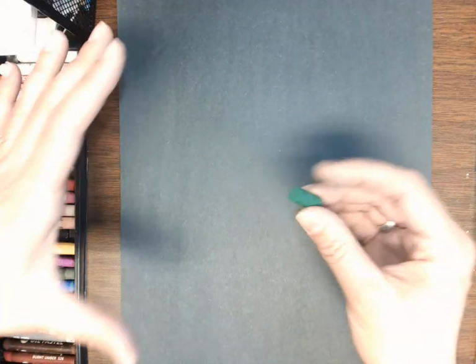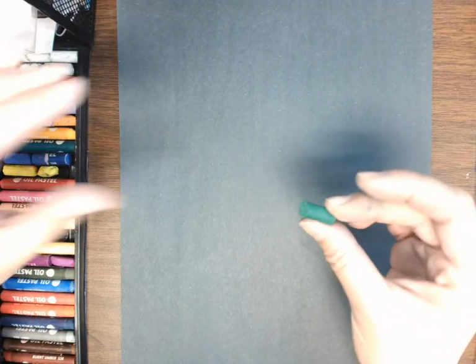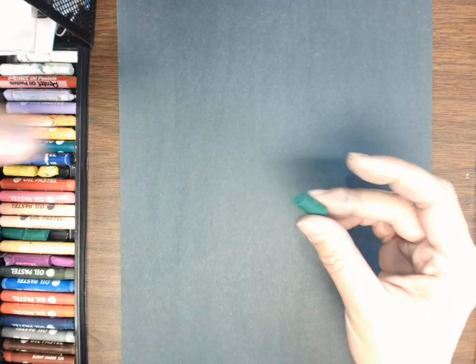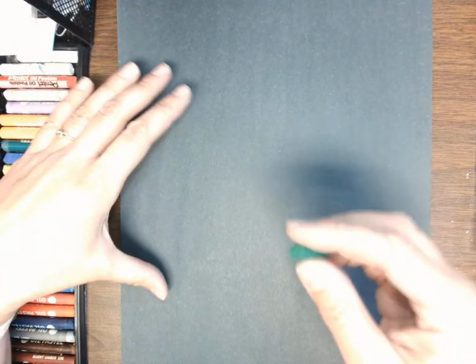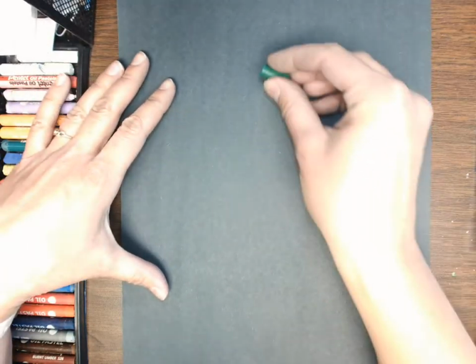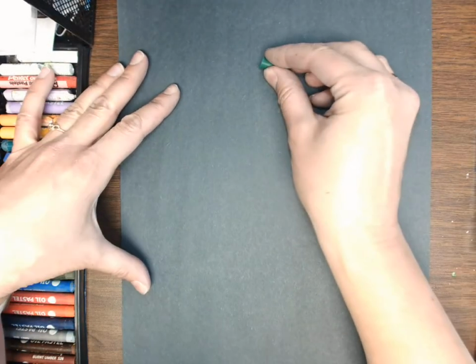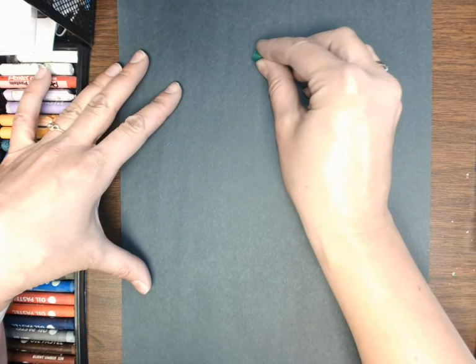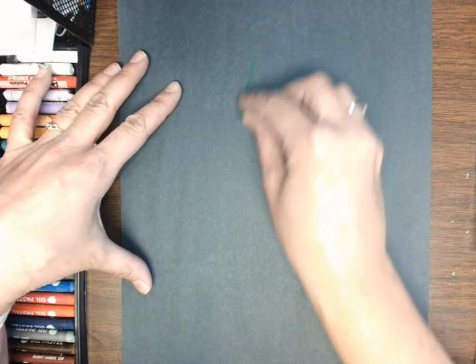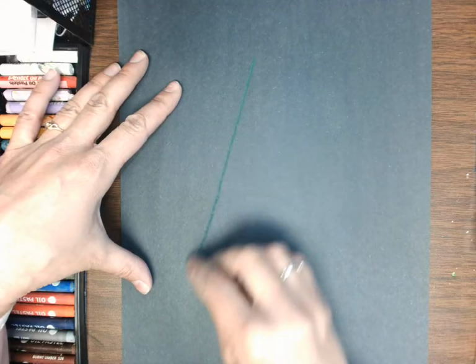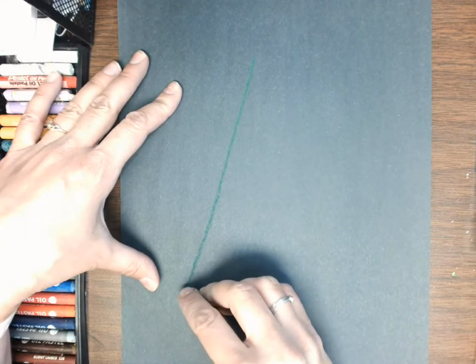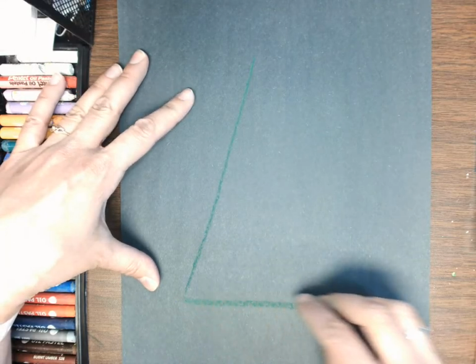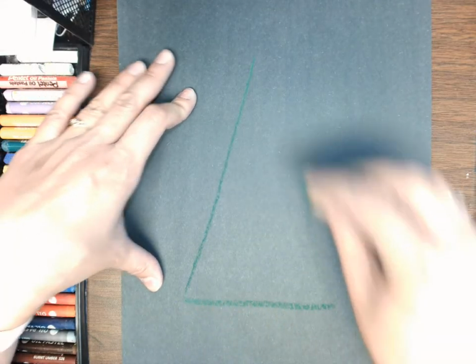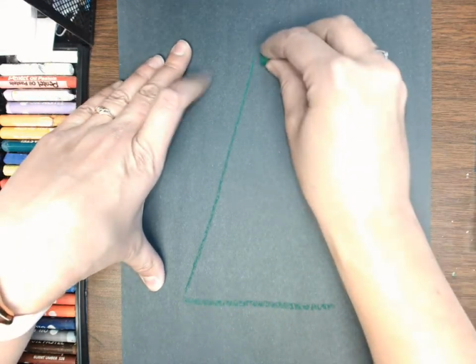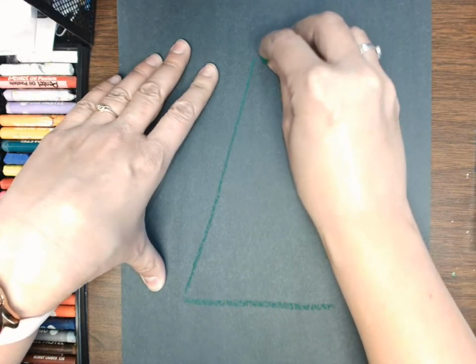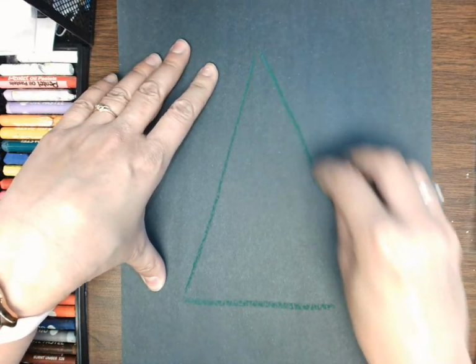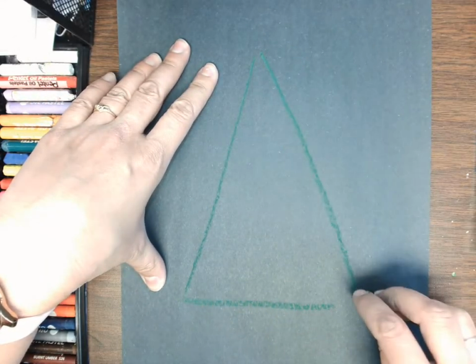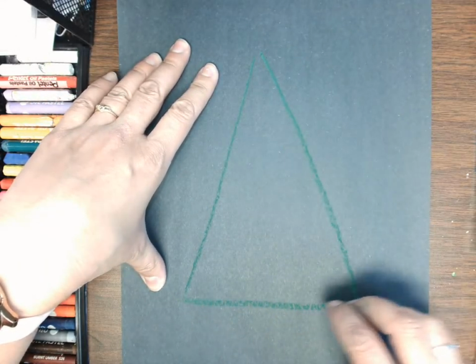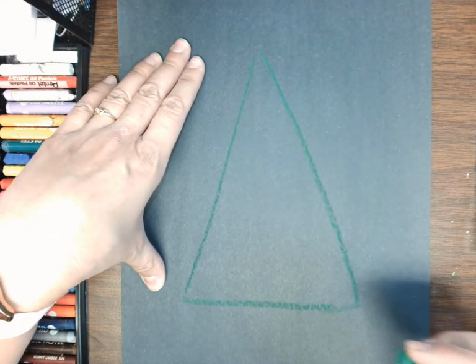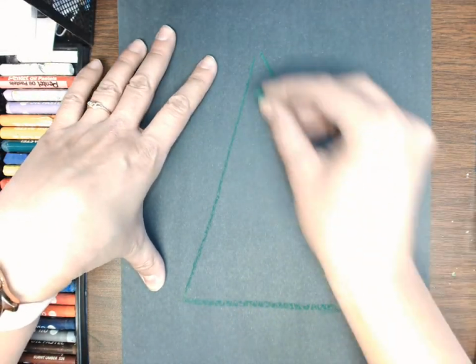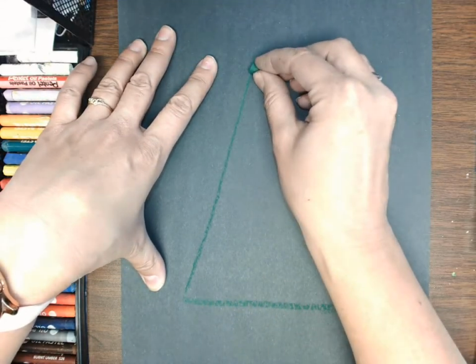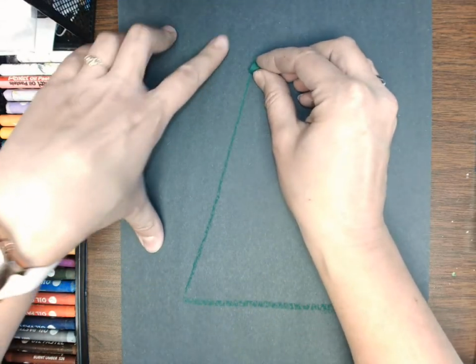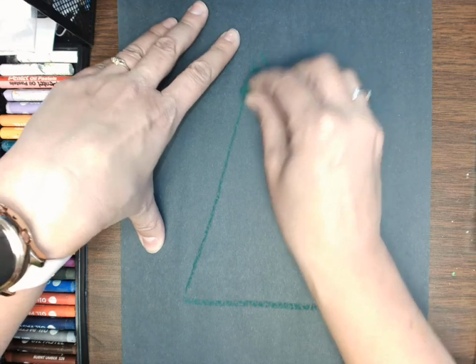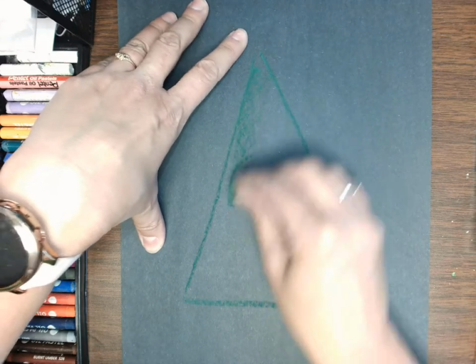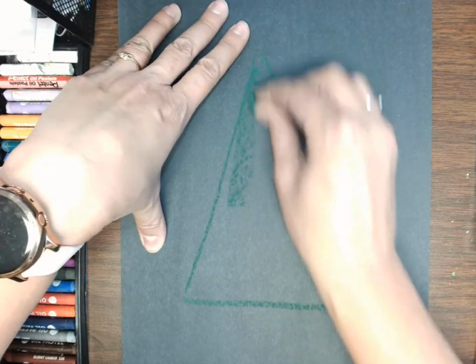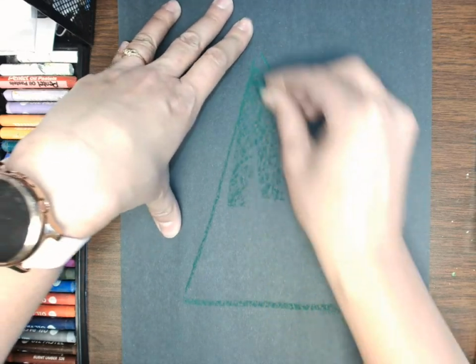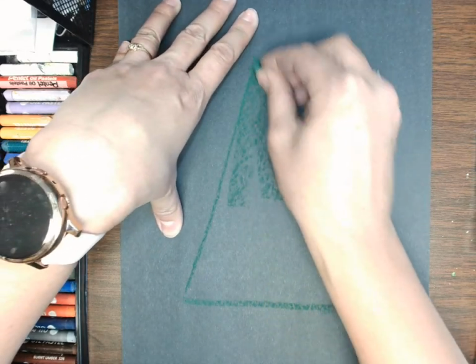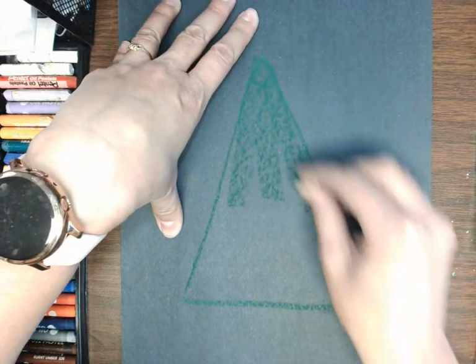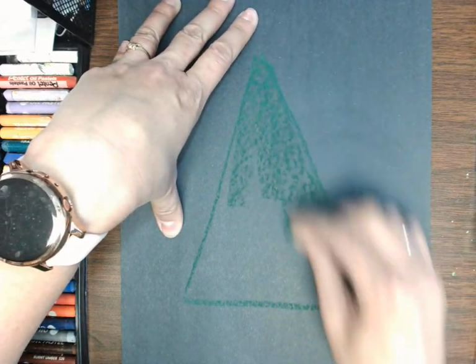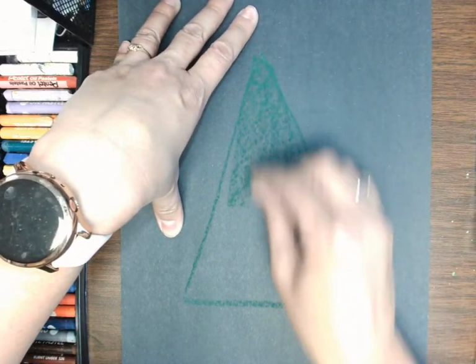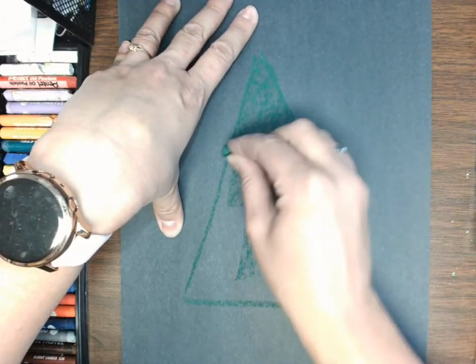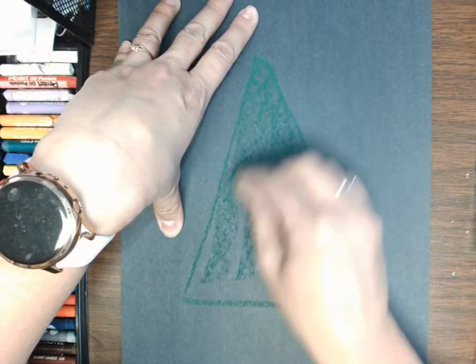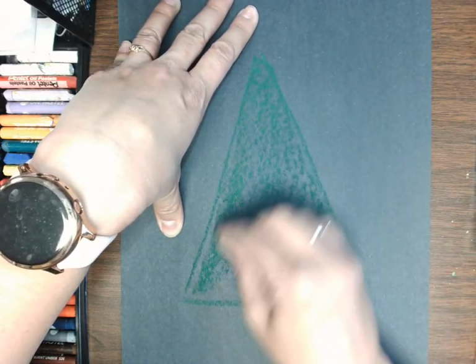We're going to use oil pastels for this. I love oil pastels because you can do some color blending with them and they show up on dark paper. They're just a really fun medium to work with.